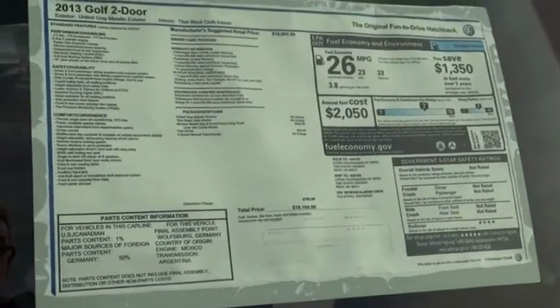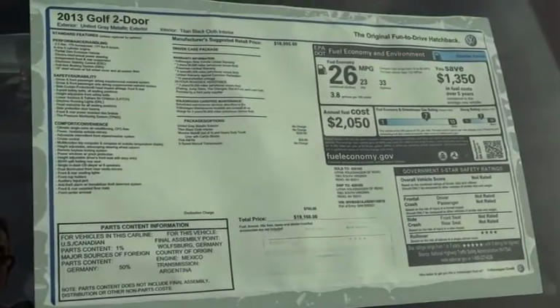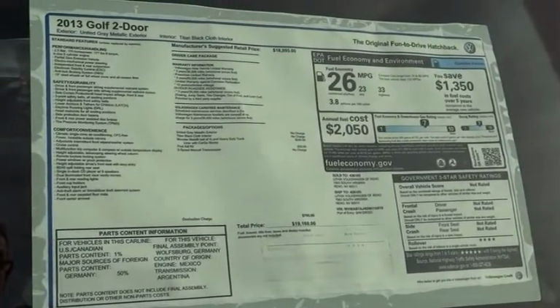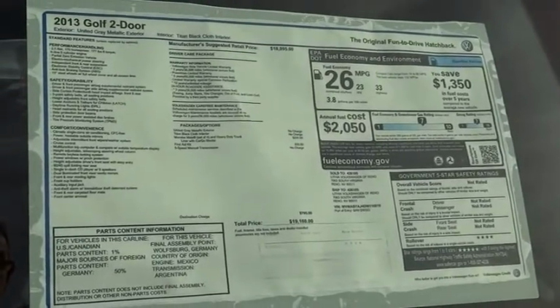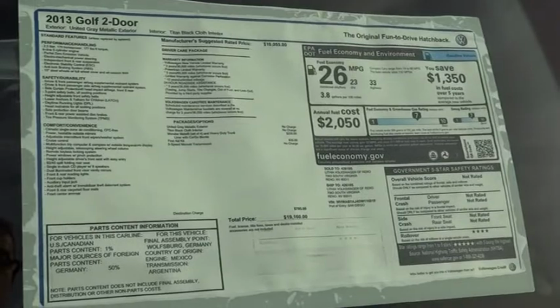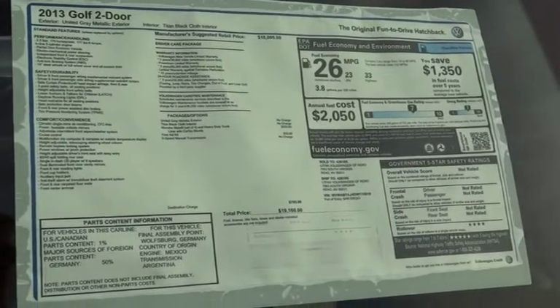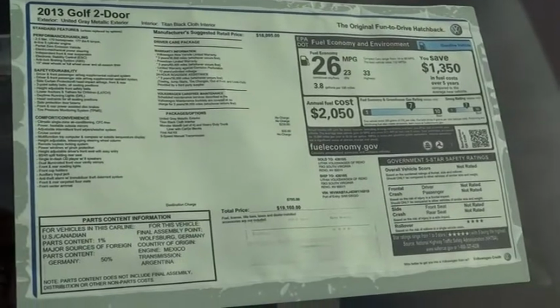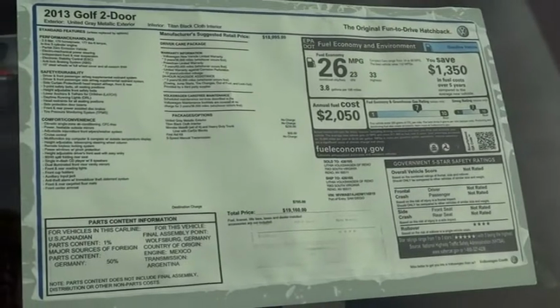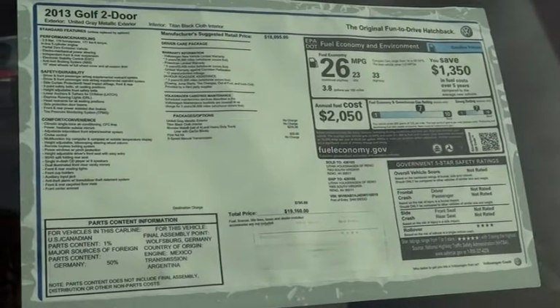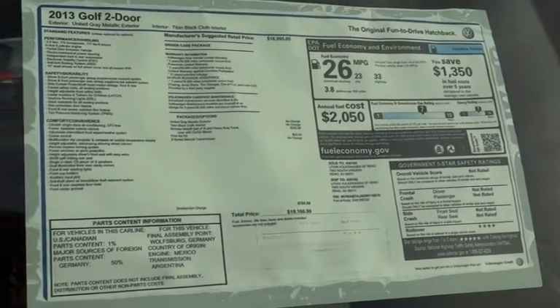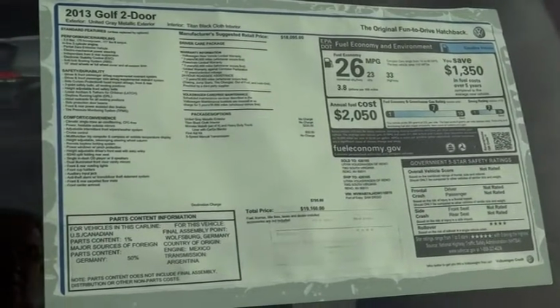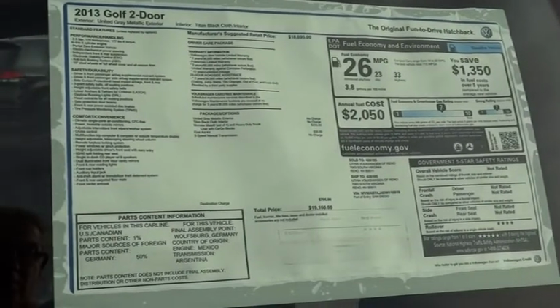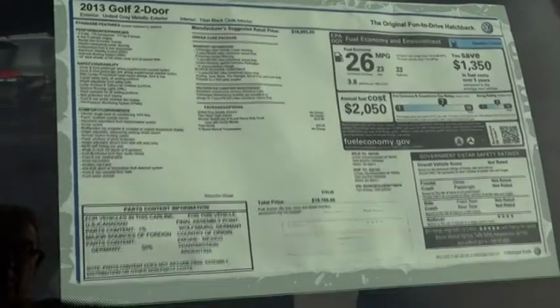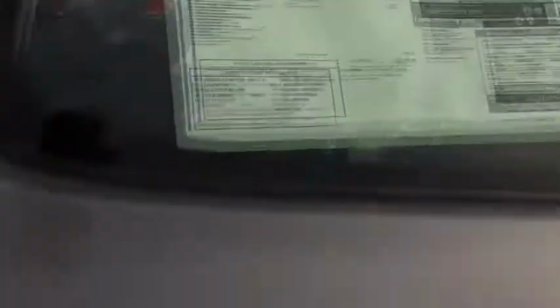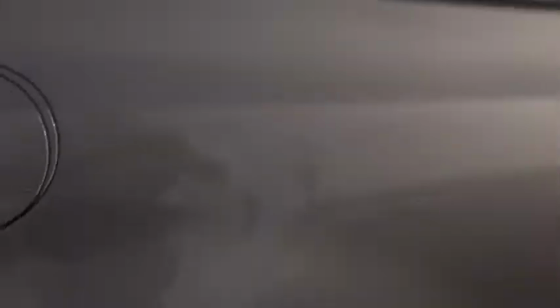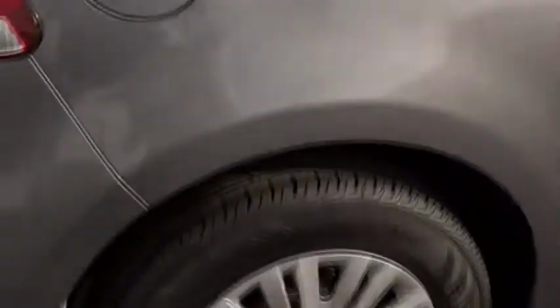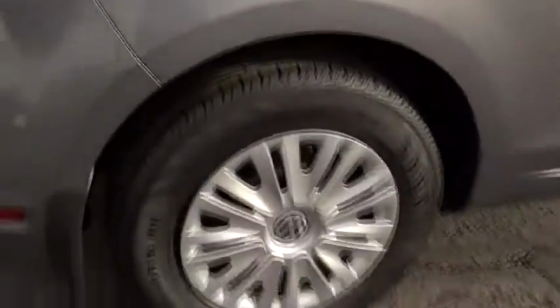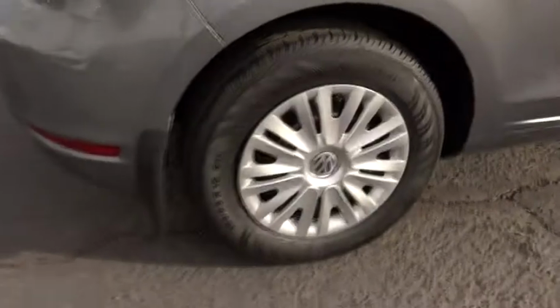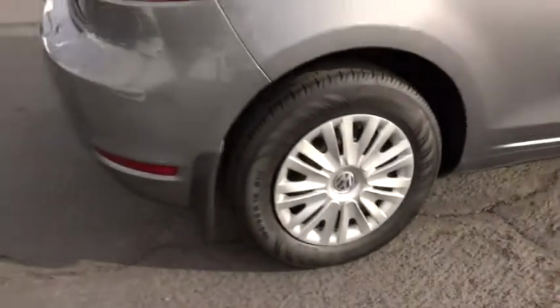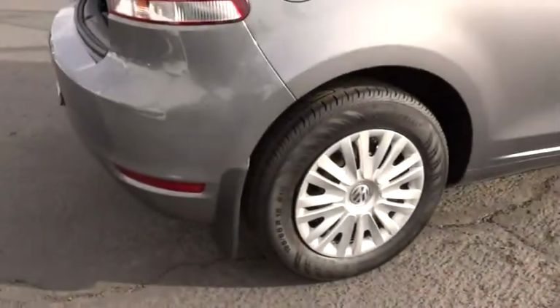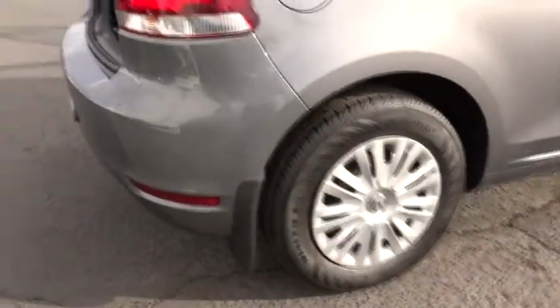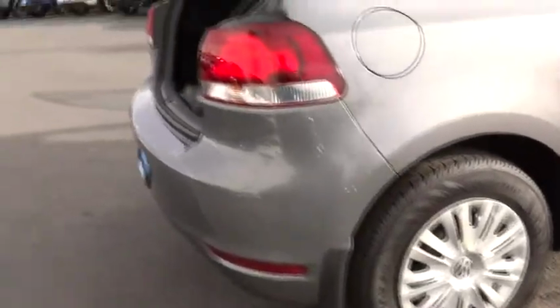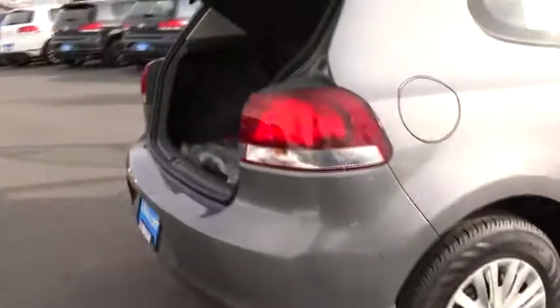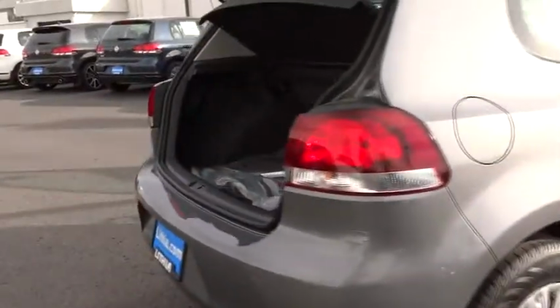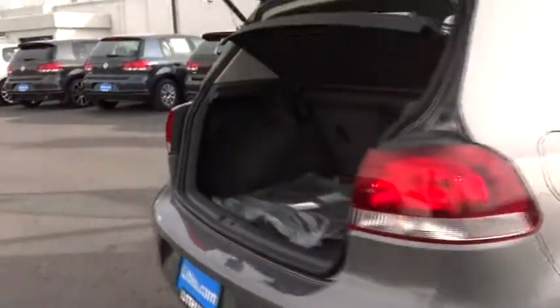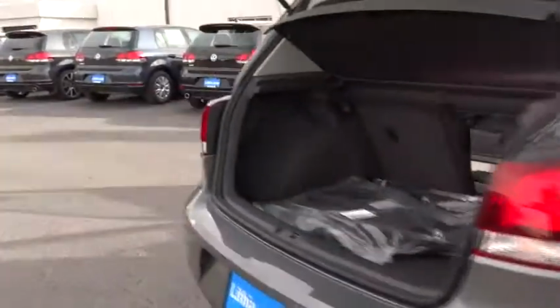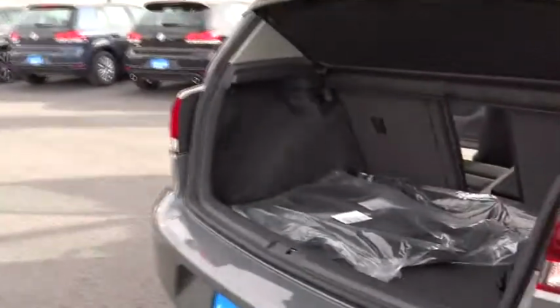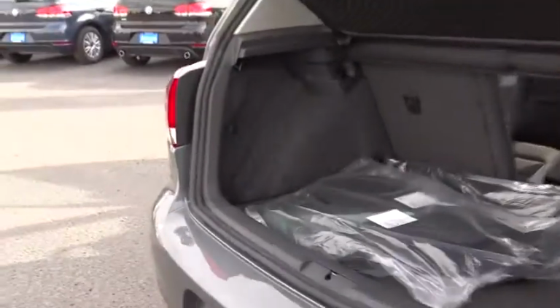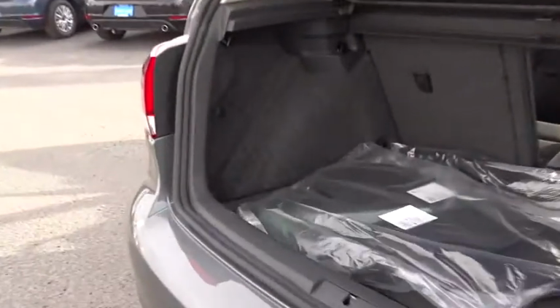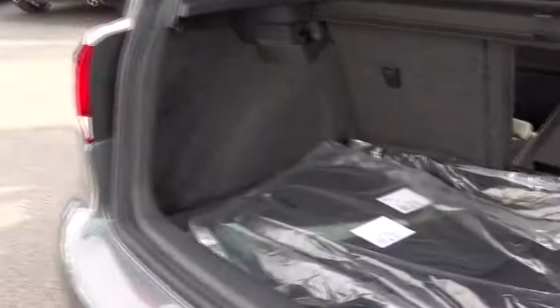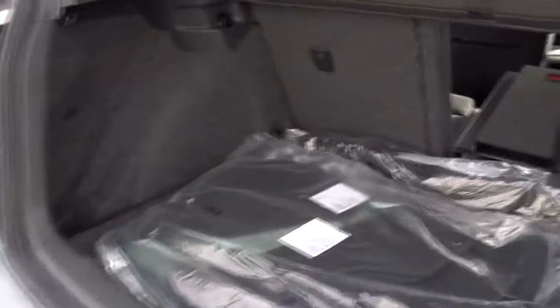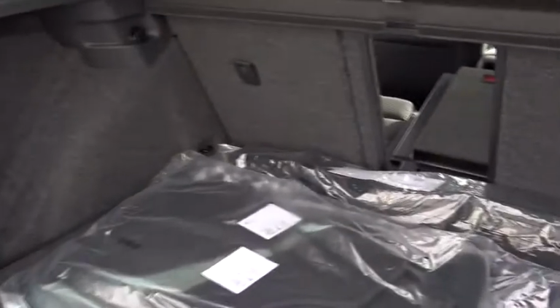Power windows, trip computer, trip odometer, power driver mirror, tilt steering wheel, cup holders, heated side mirrors, tinted glass, steel wheels, rear spoiler, low tire pressure warning.